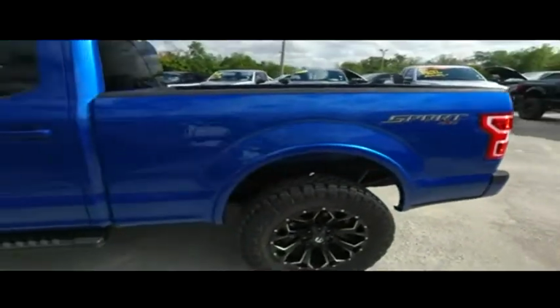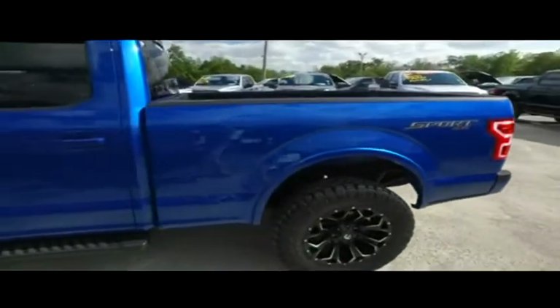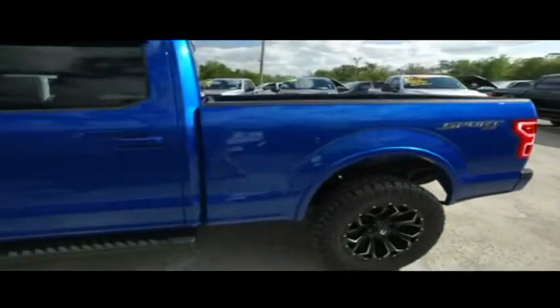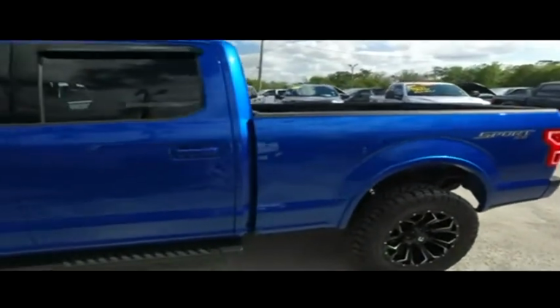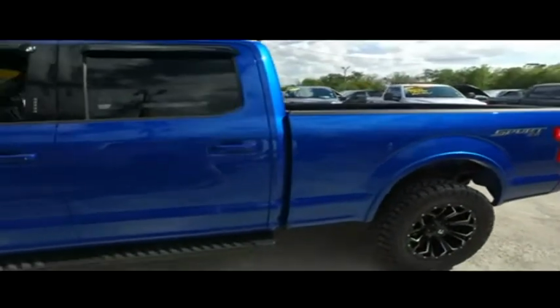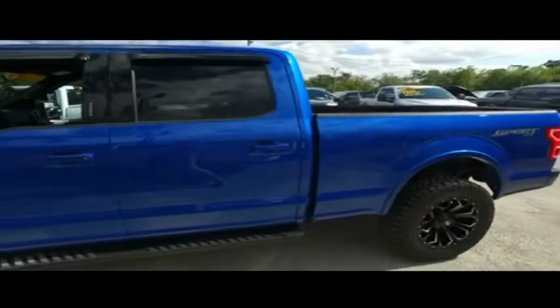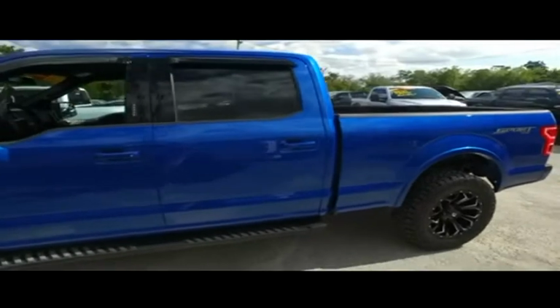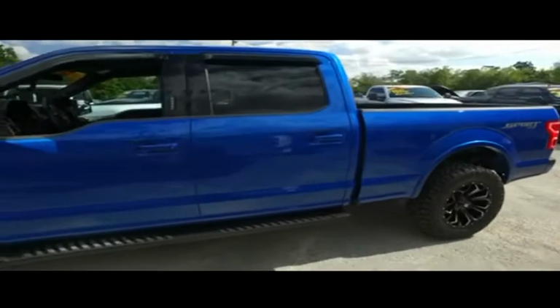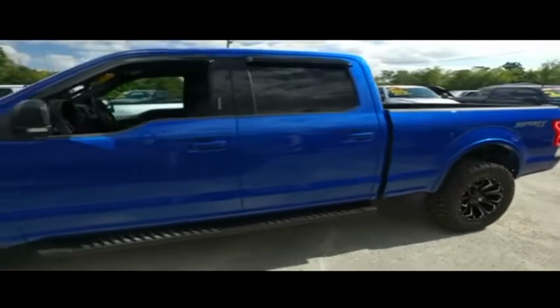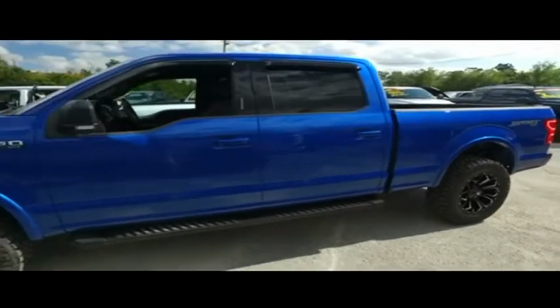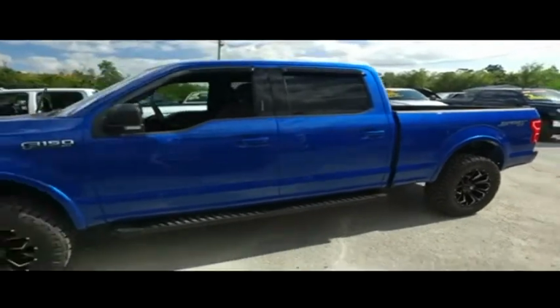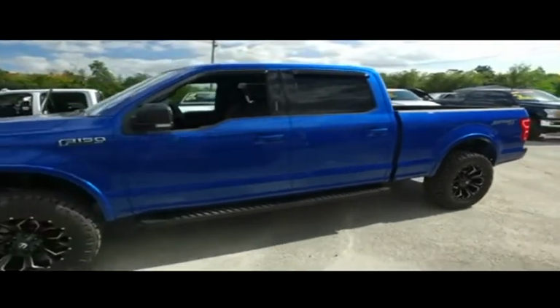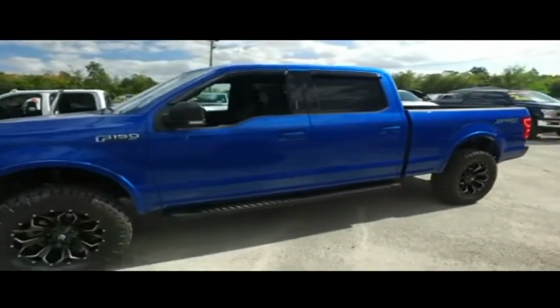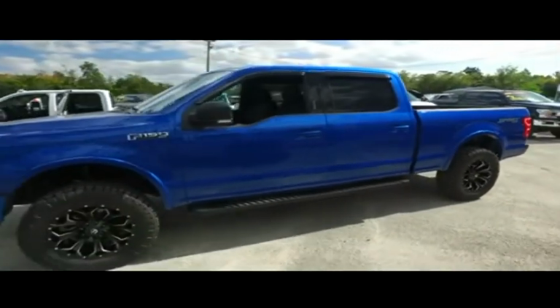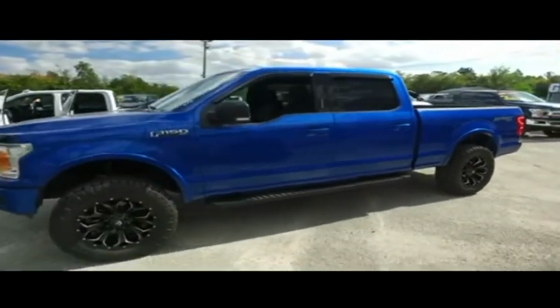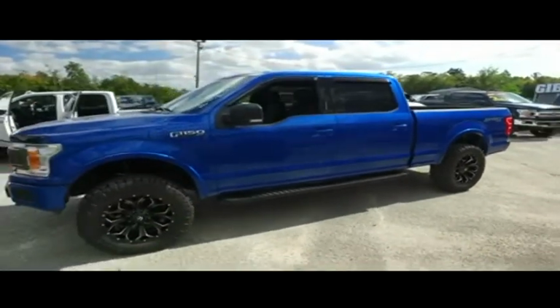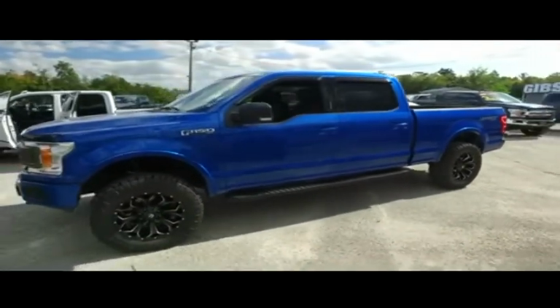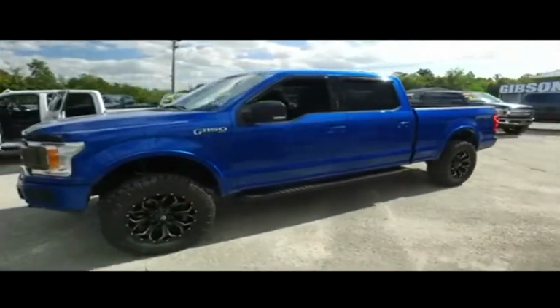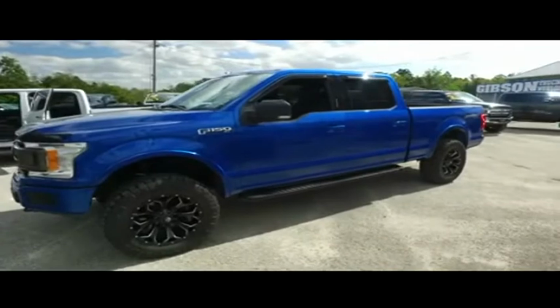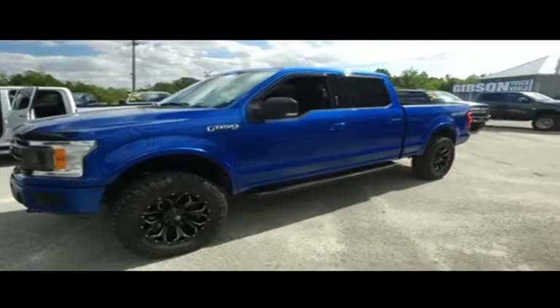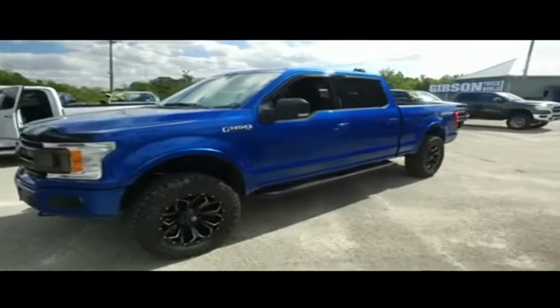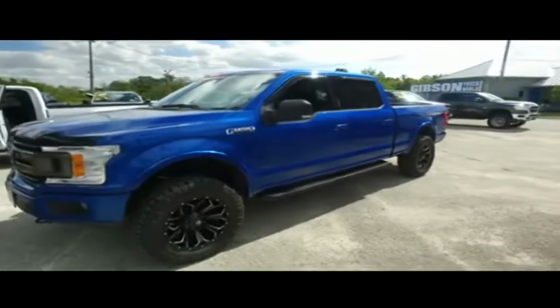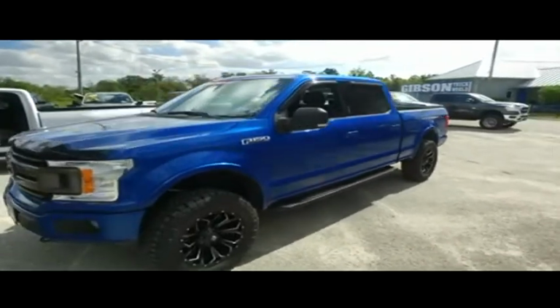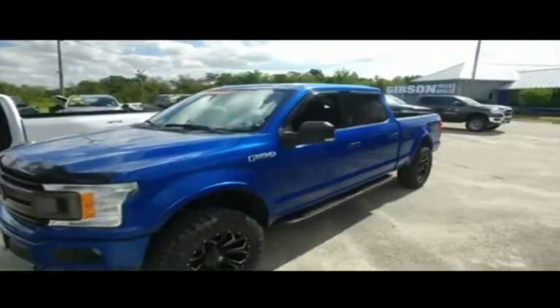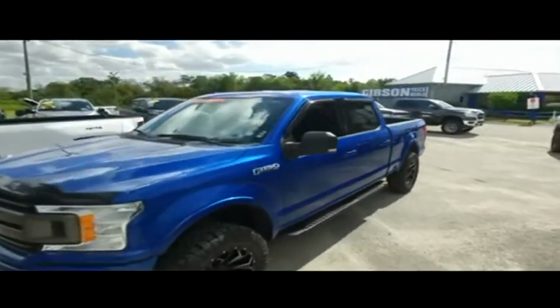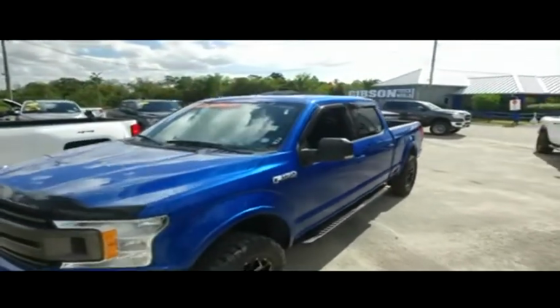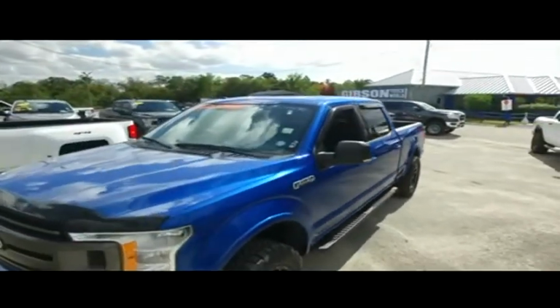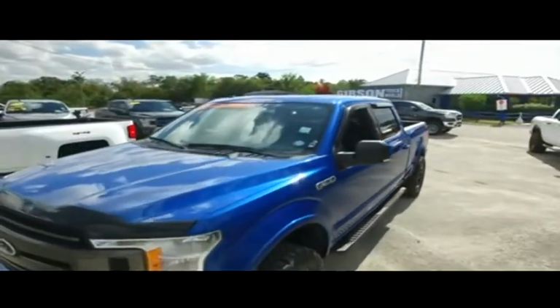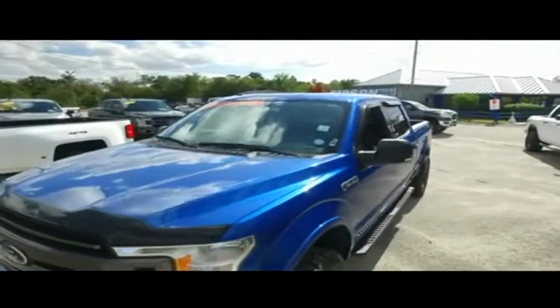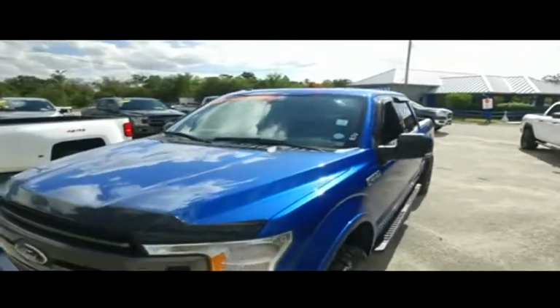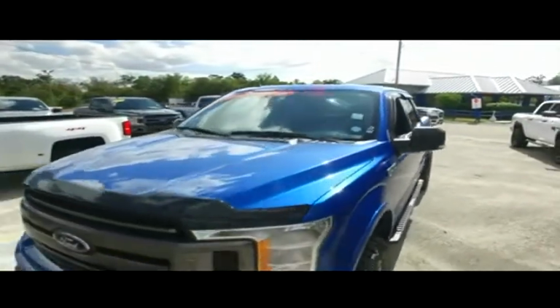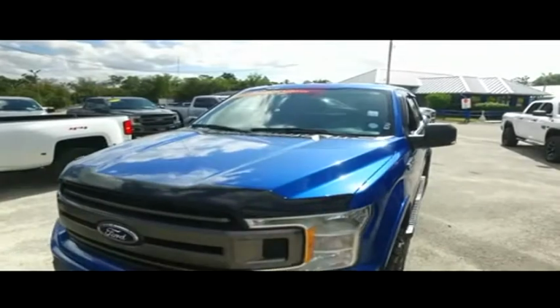Today, Gibson Truck World proudly presents this beautiful 2018 looking extreme Ford F-150 XLT, $900 in upgraded leather seating, brand new lifted monster, automatic four-wheel drive with that 5.0 liter V8 muscle.